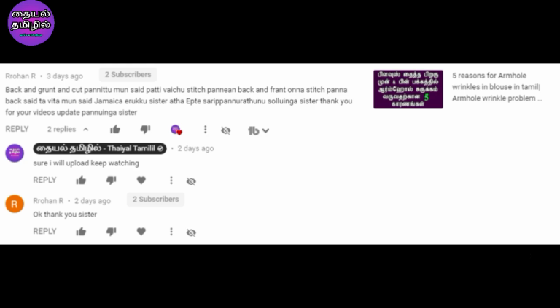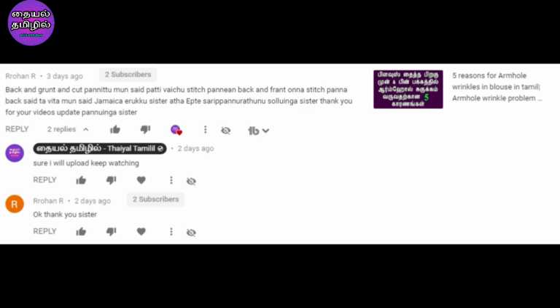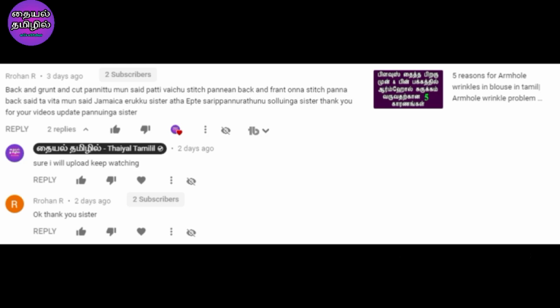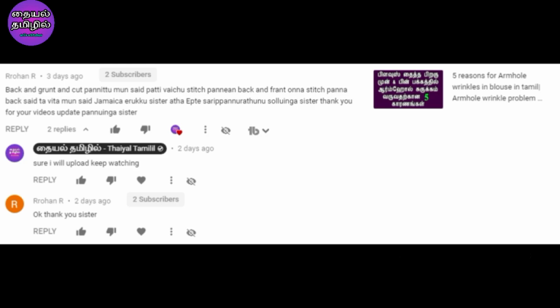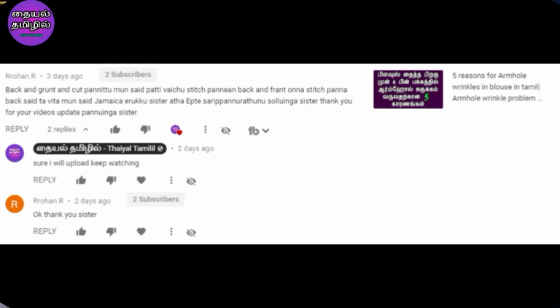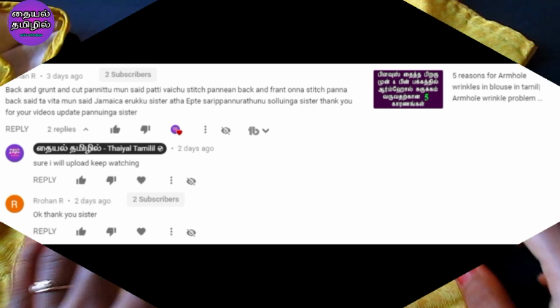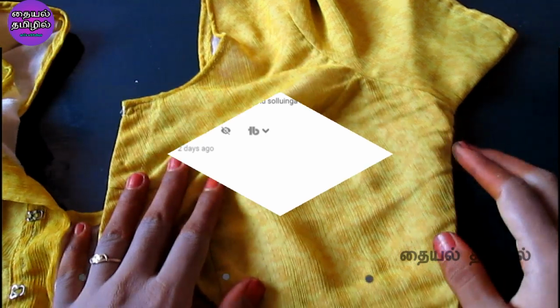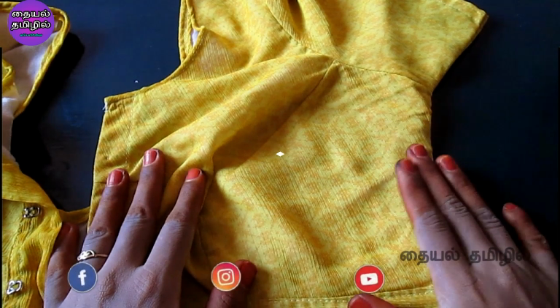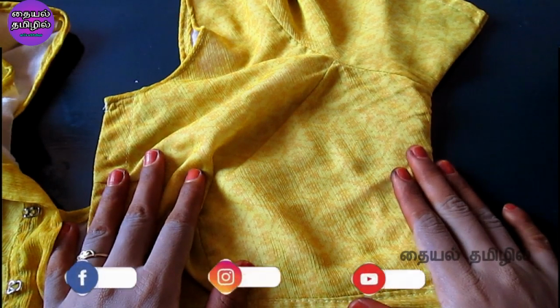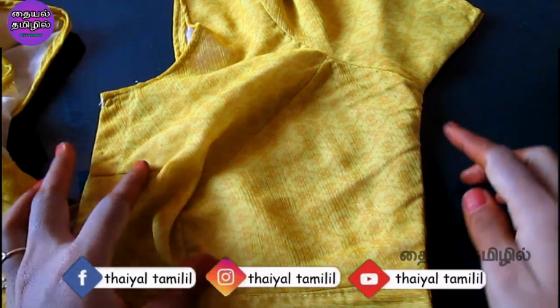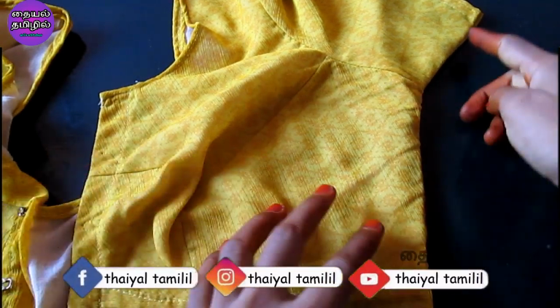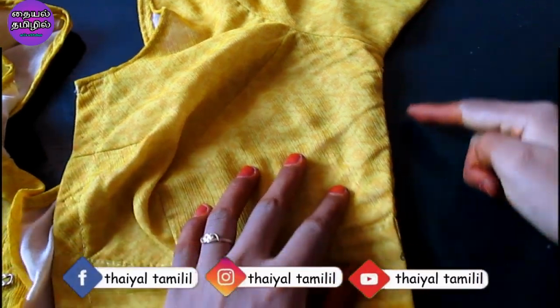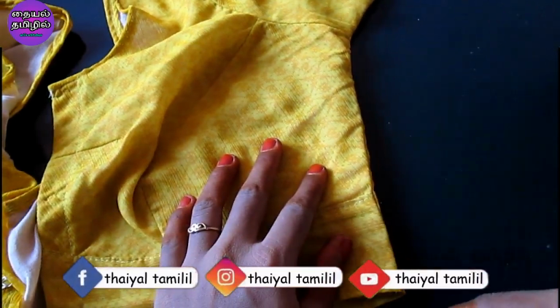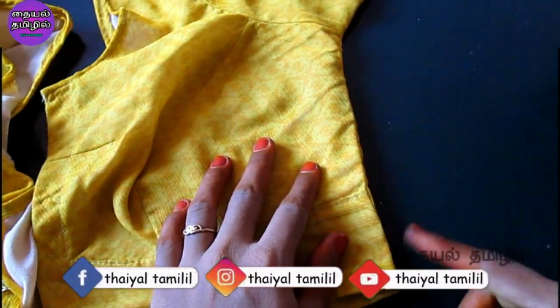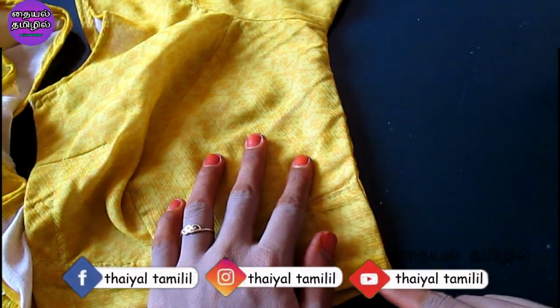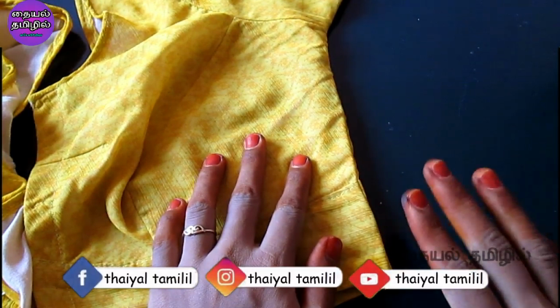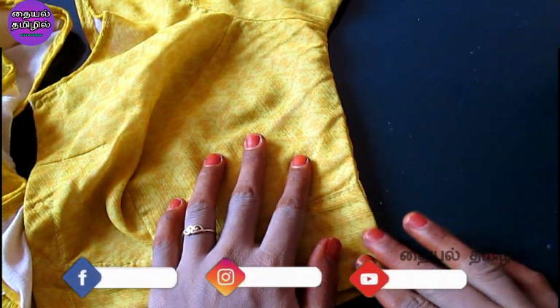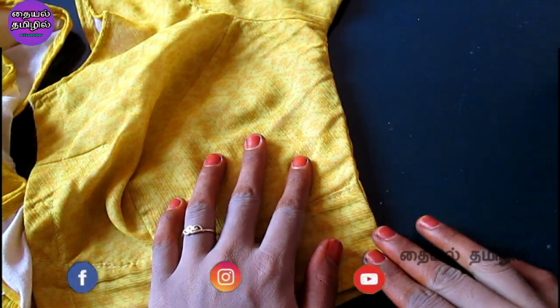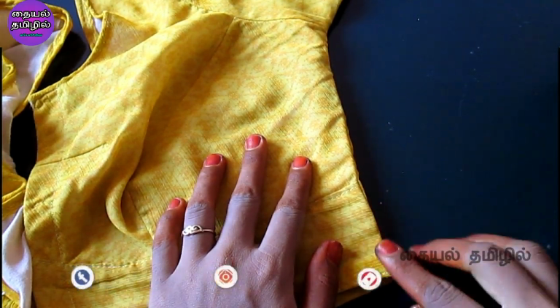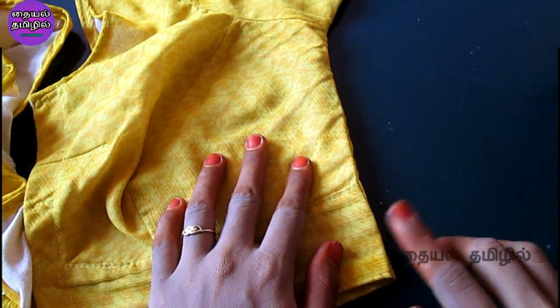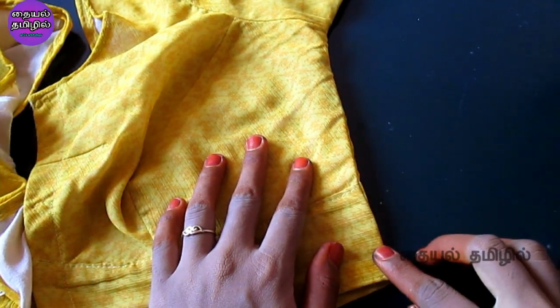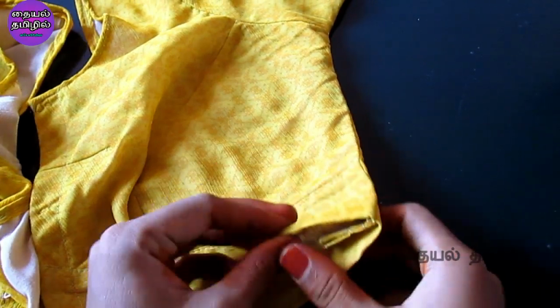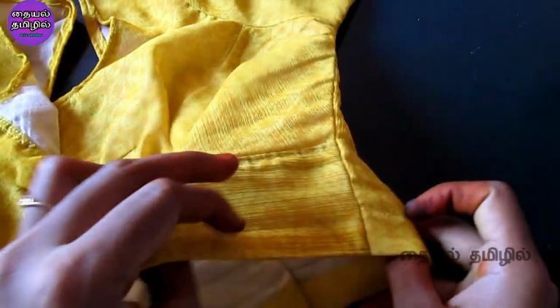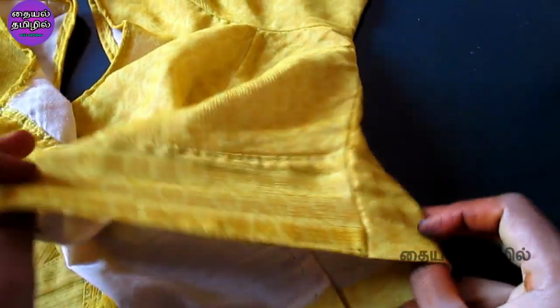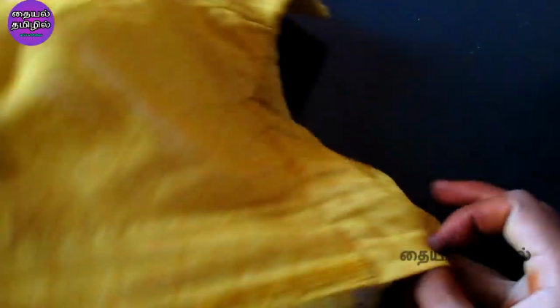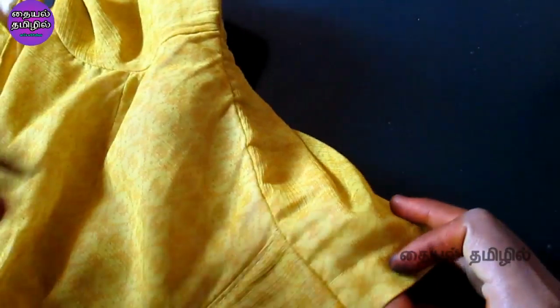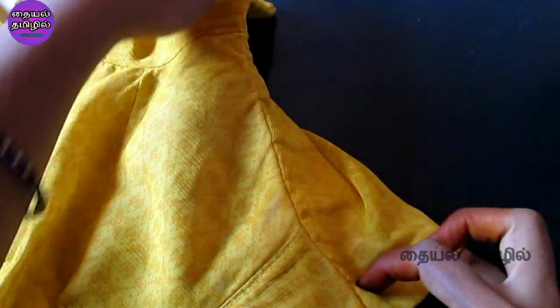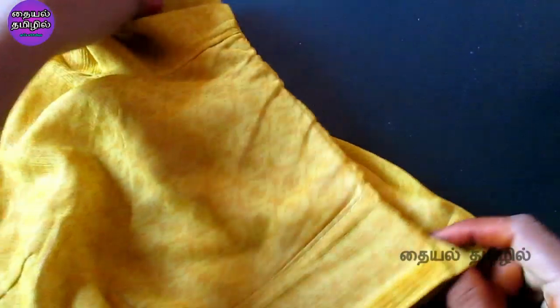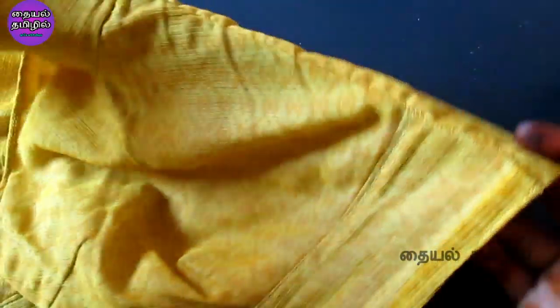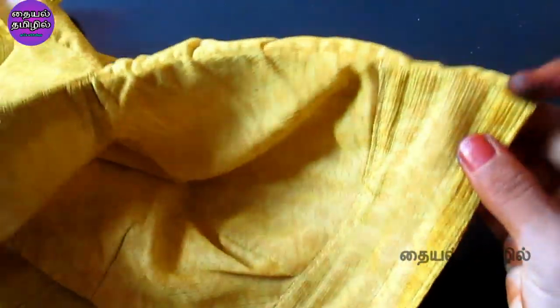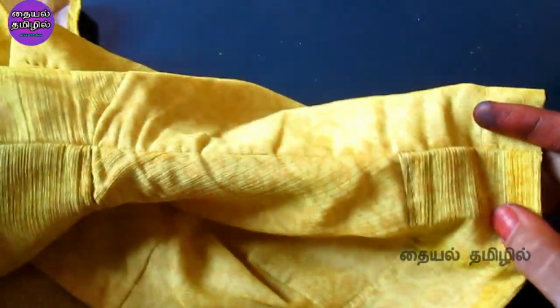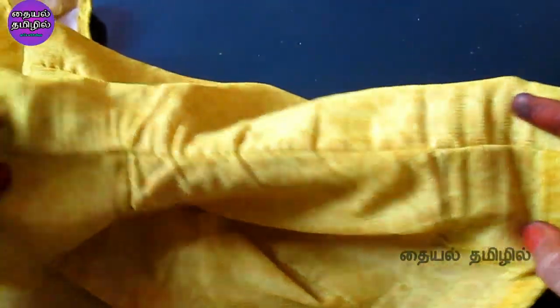What are you looking for? If you want to join the blouse, you will see the right side. Looking towards the front and the back, the joint is the wrong part.